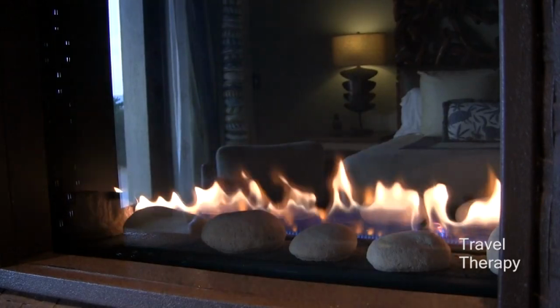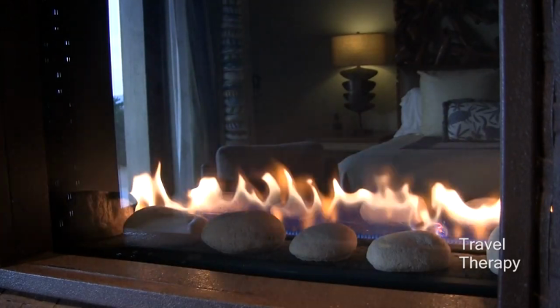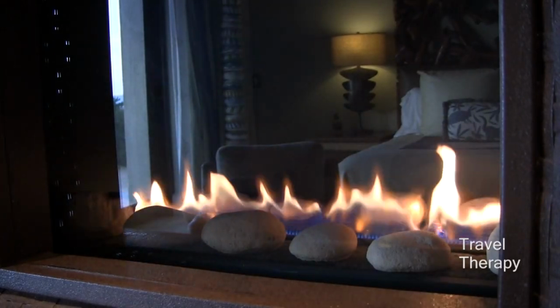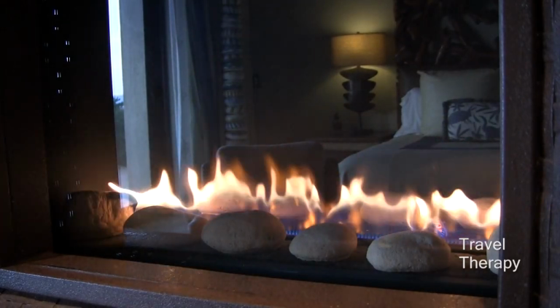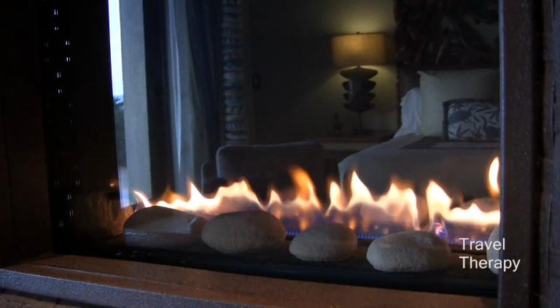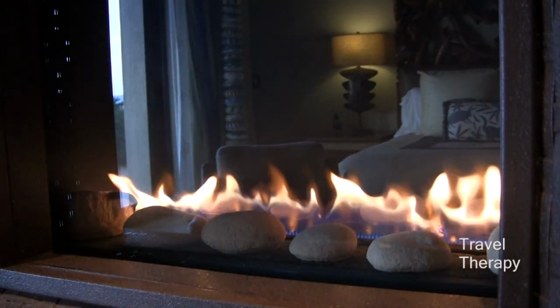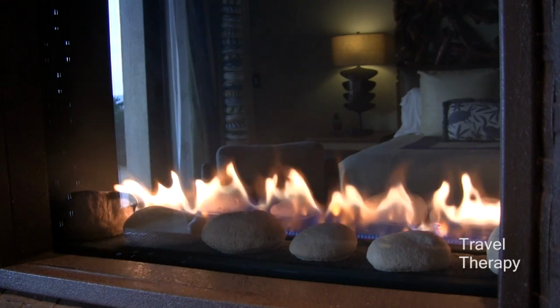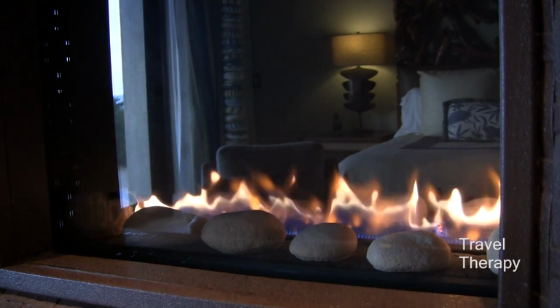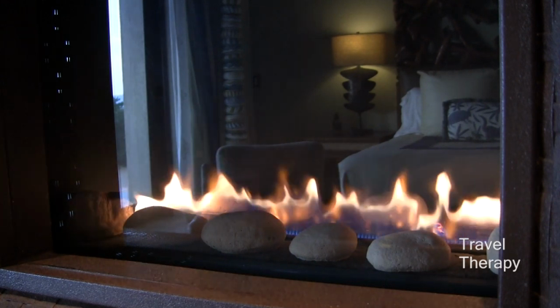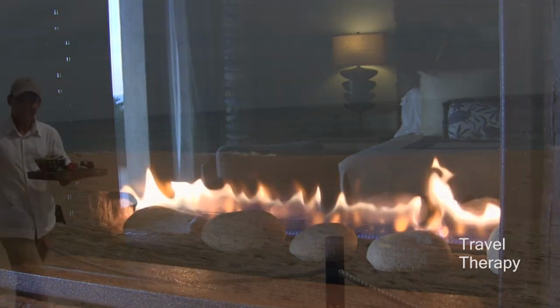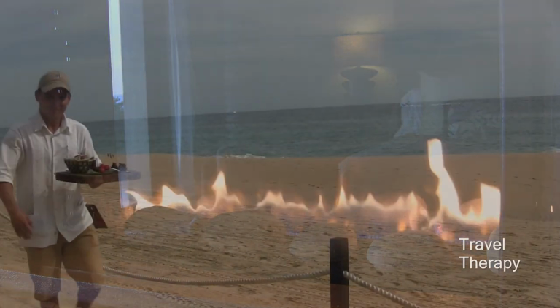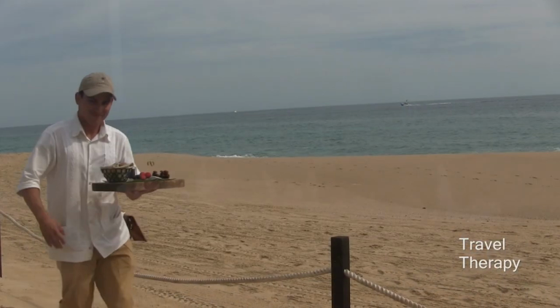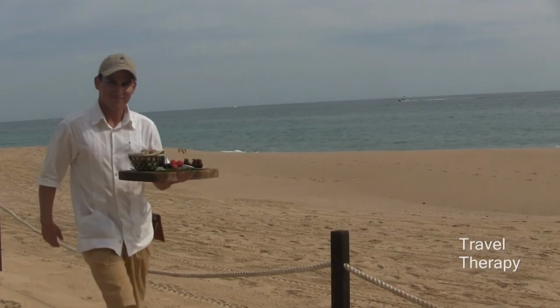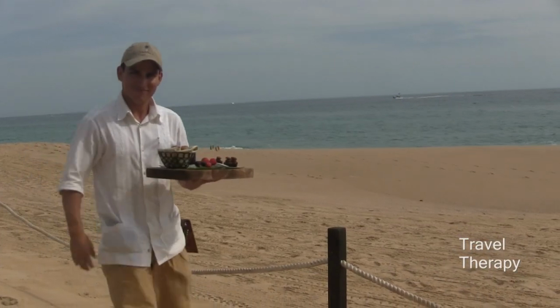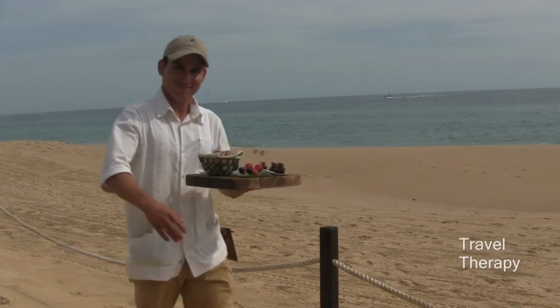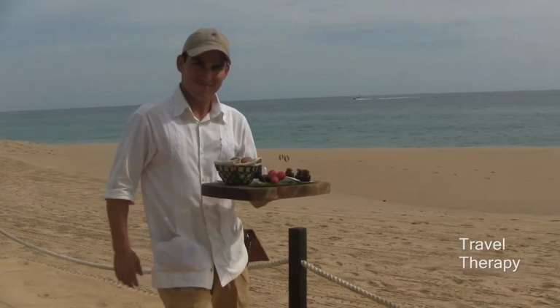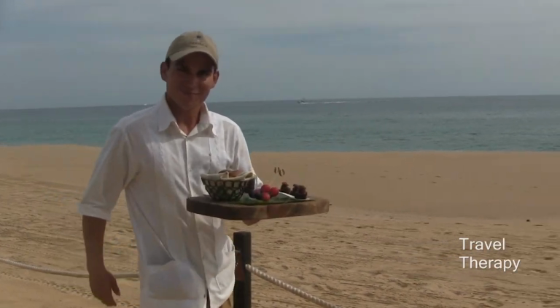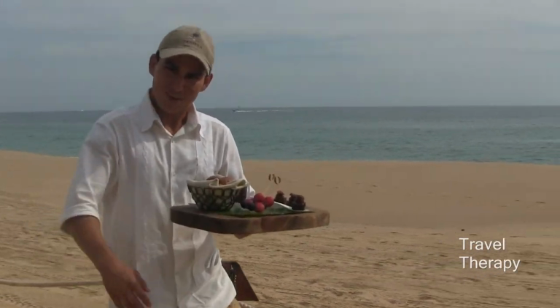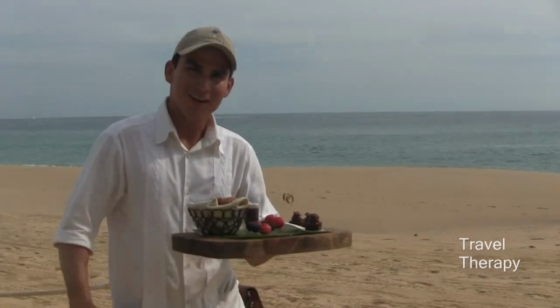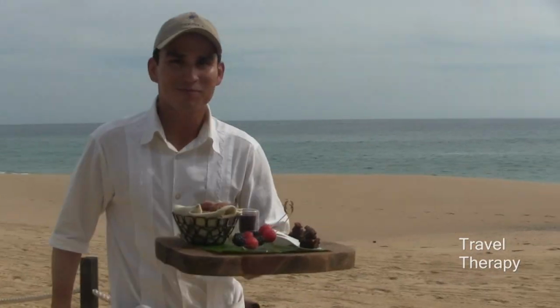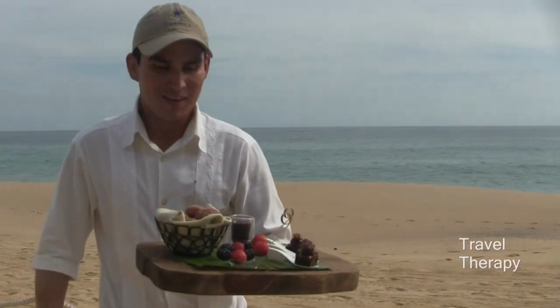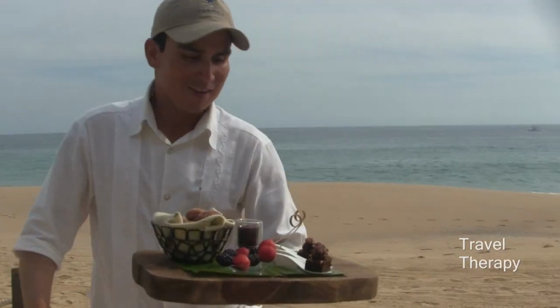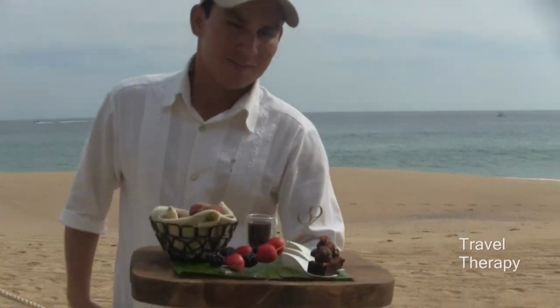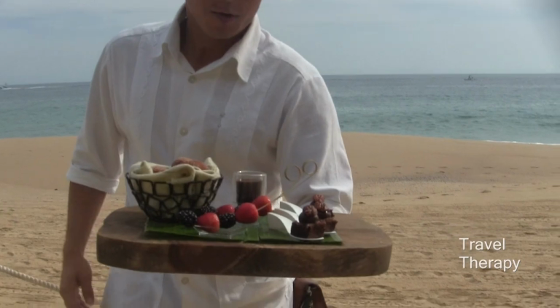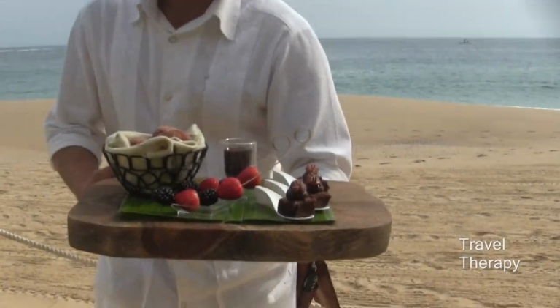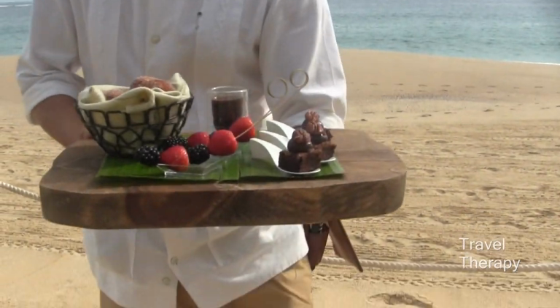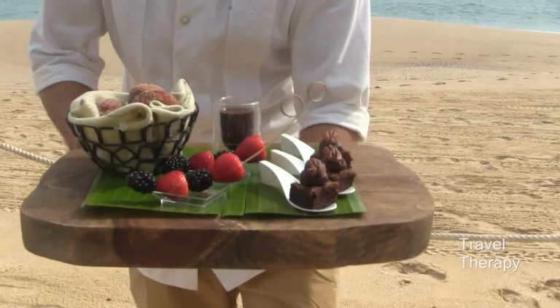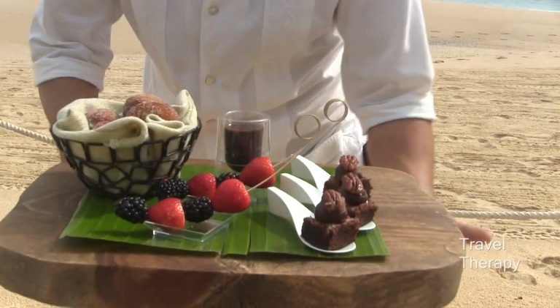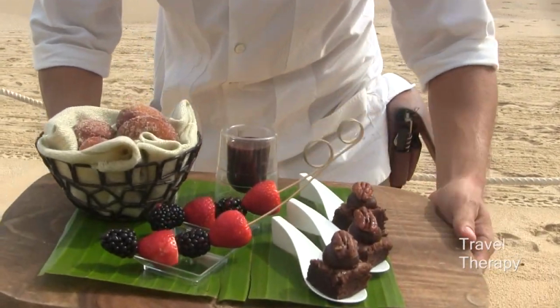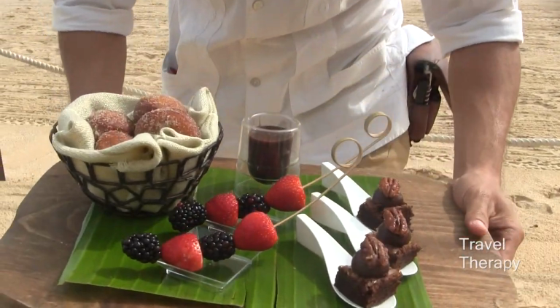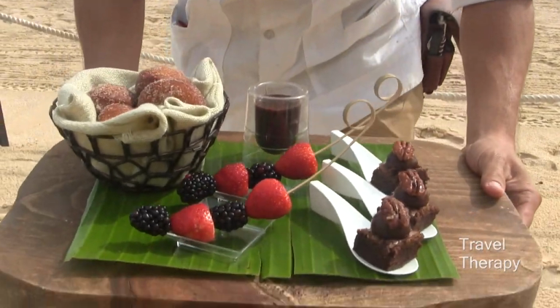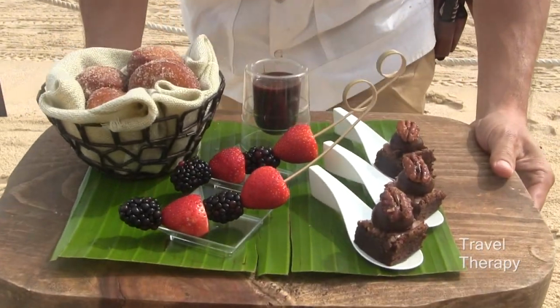When you're staying in the suites, the pampering continues as beachfront attendants make sure you have everything you need, bringing you refreshments and snacks throughout the day.